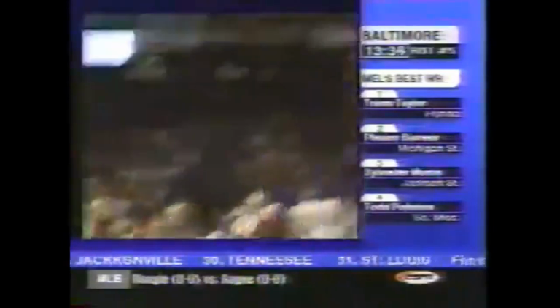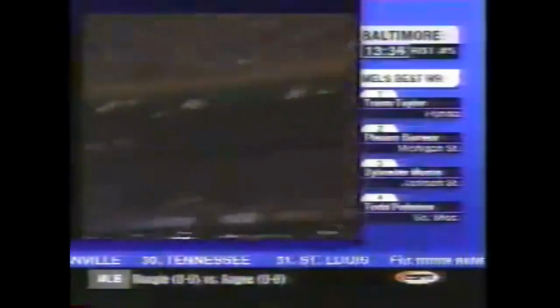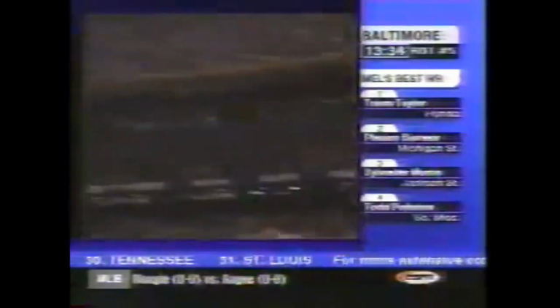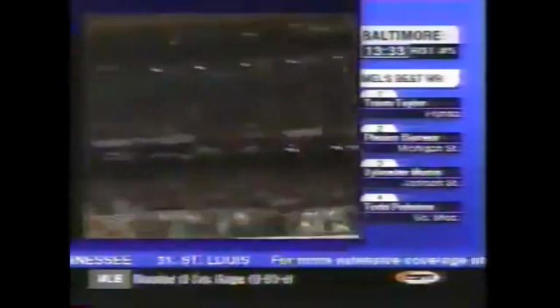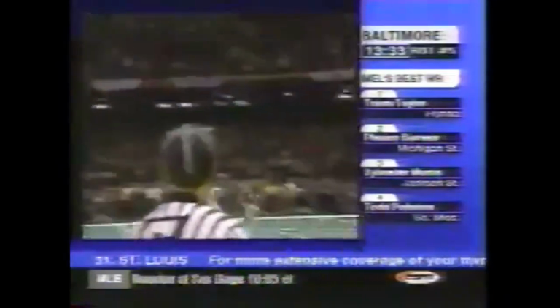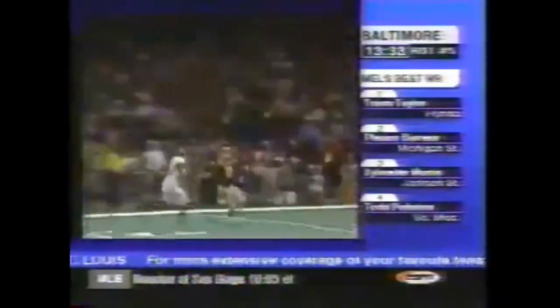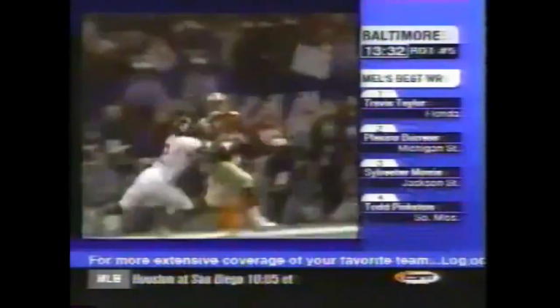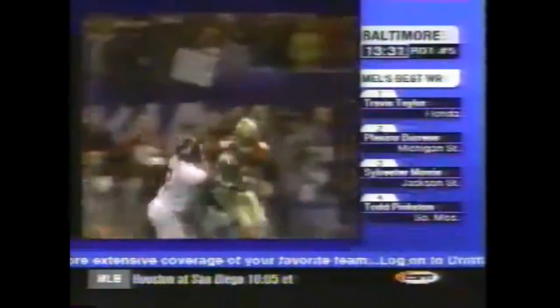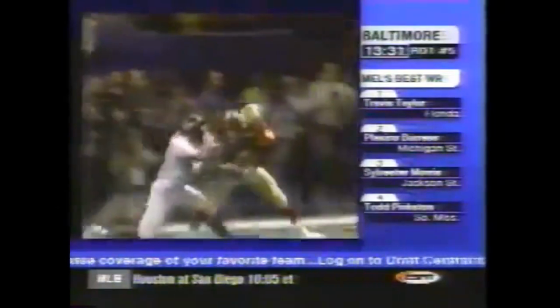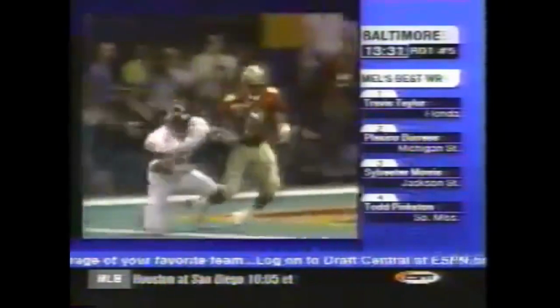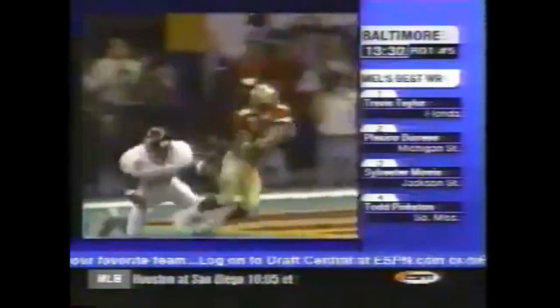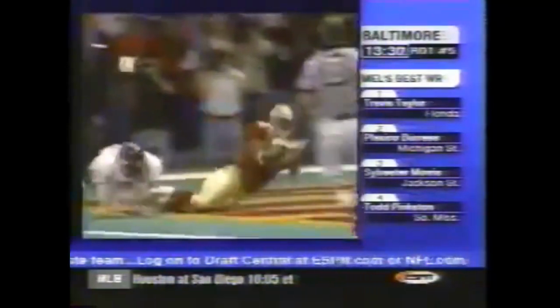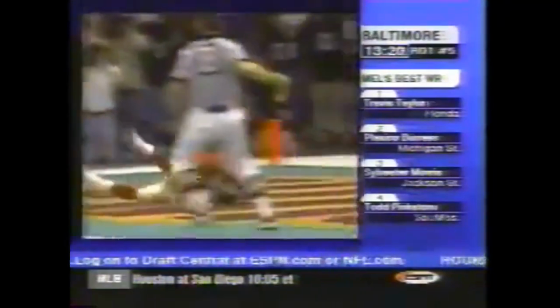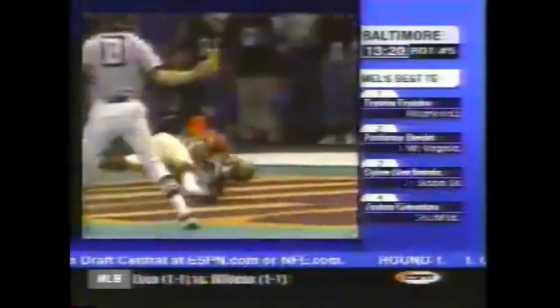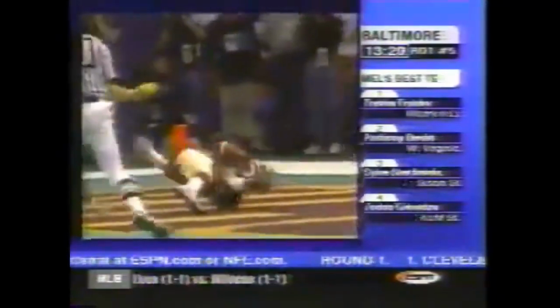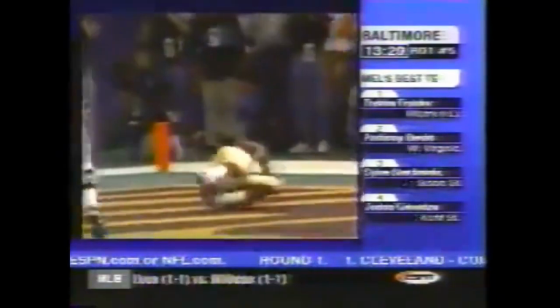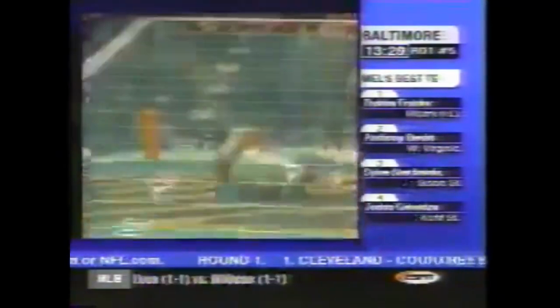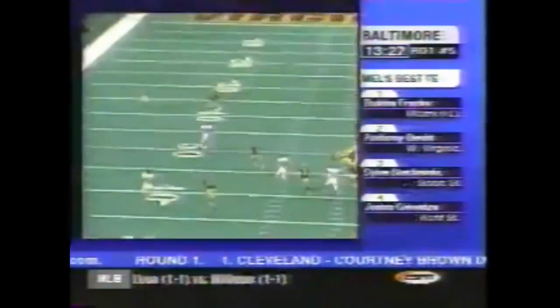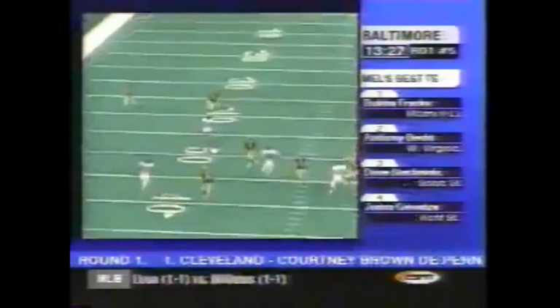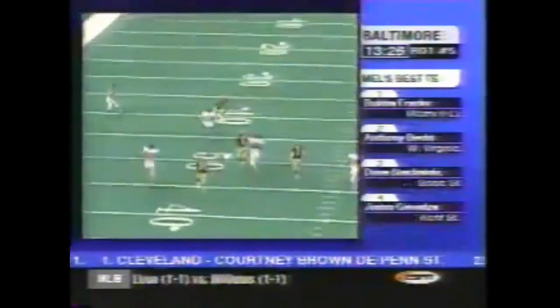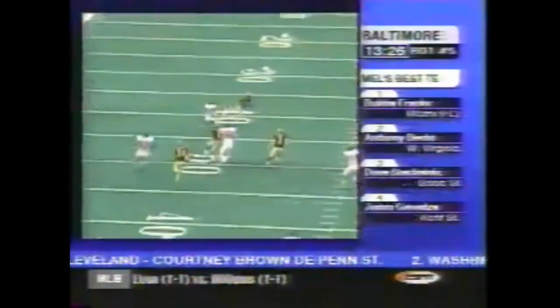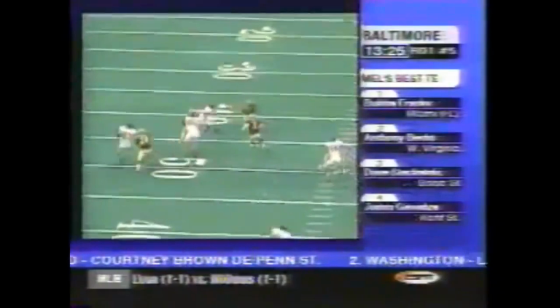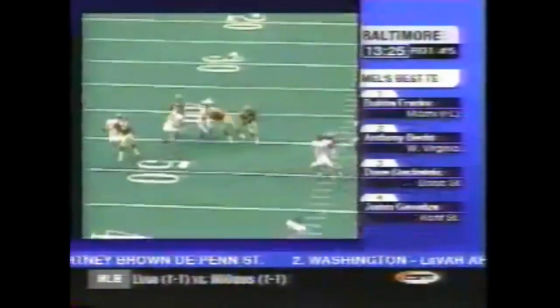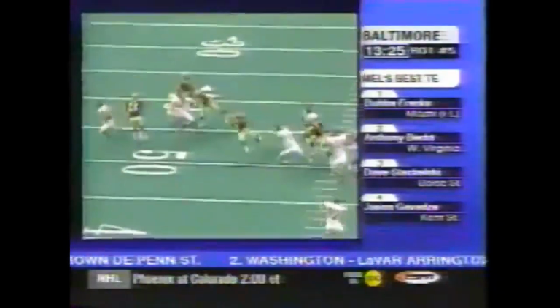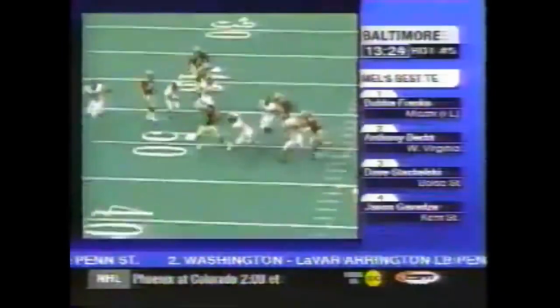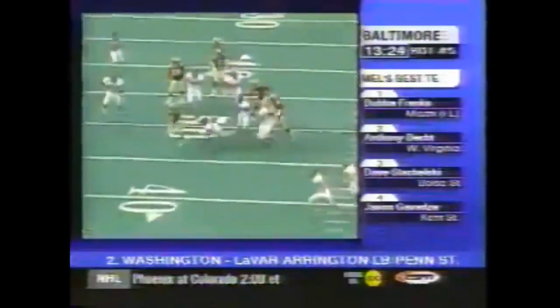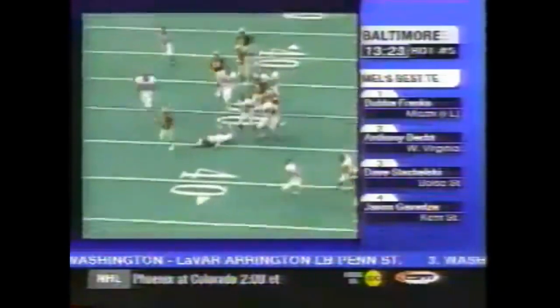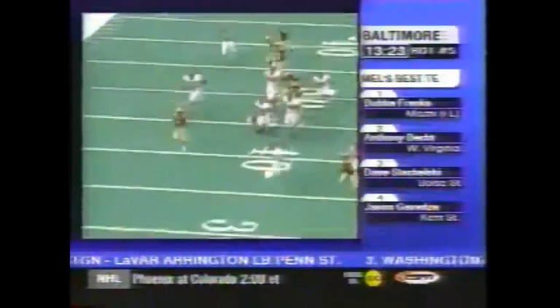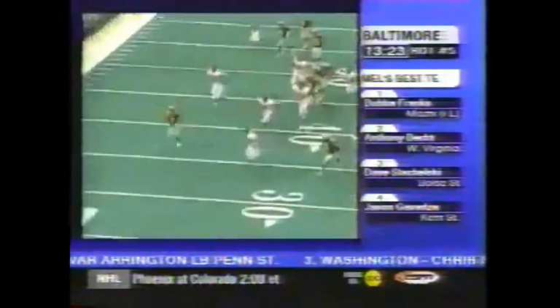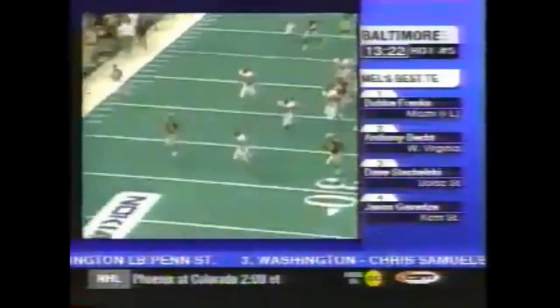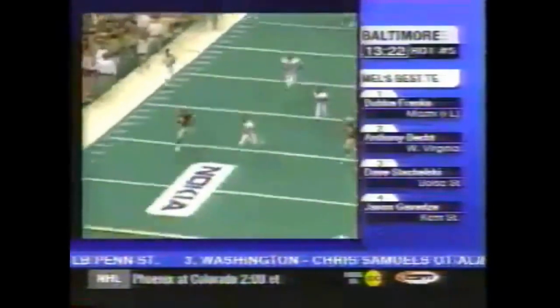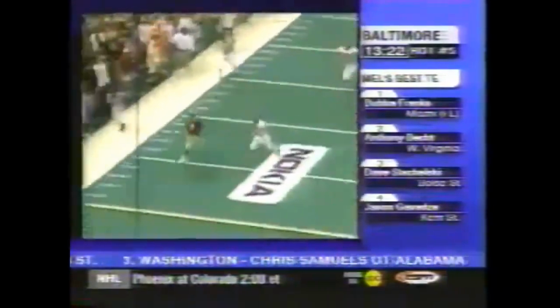Look at the ability on the deep route to adjust, and the concentration. This is against Virginia Tech — the National Championship game, Sugar Bowl. This is another punt return, same game, Virginia Tech. He again takes it all the way for the touchdown.